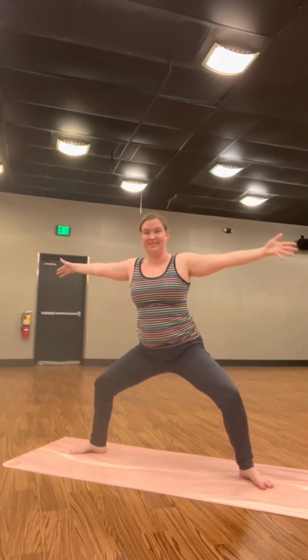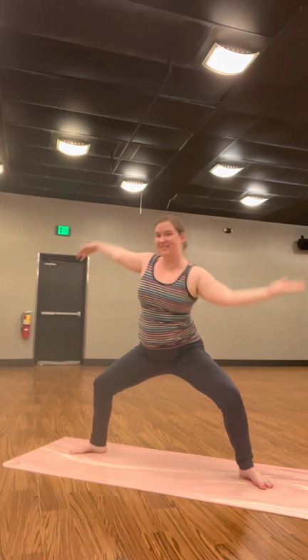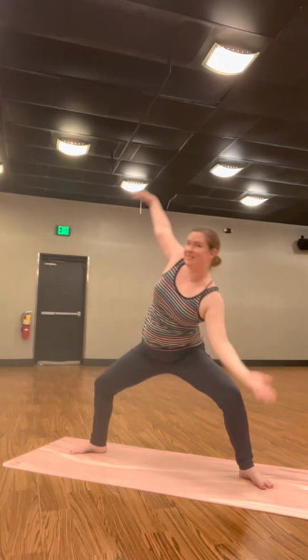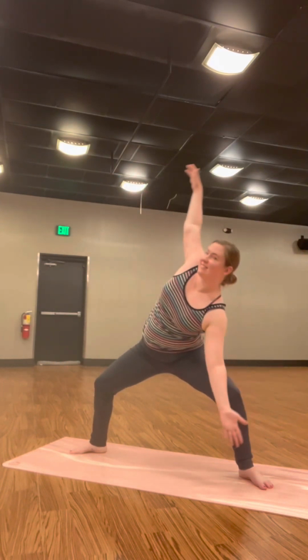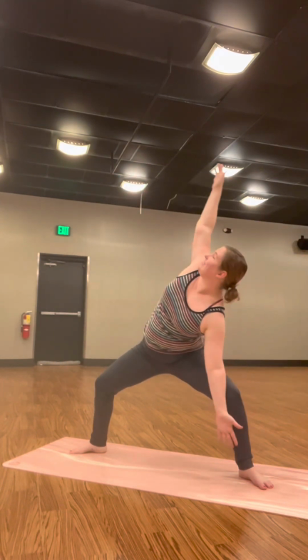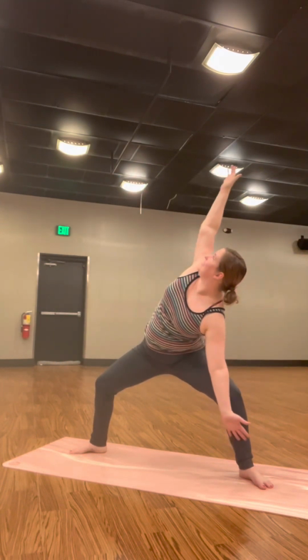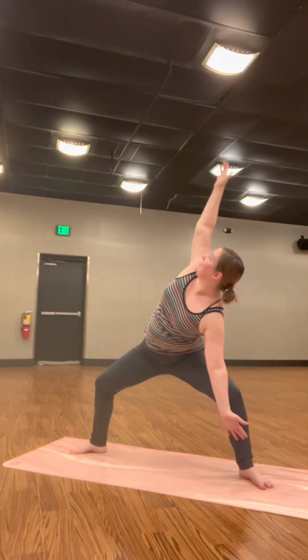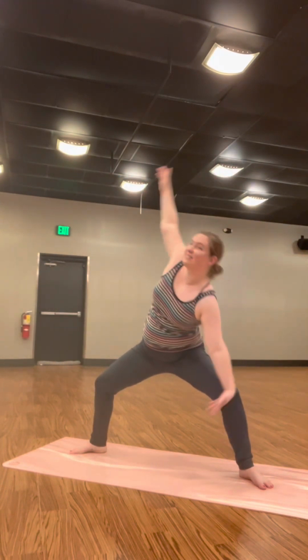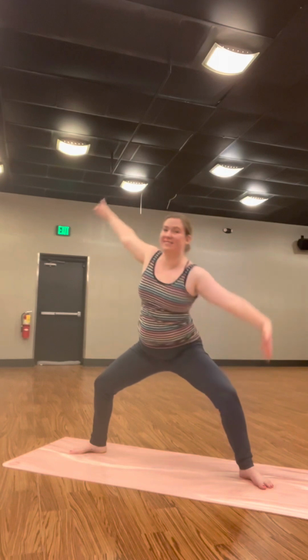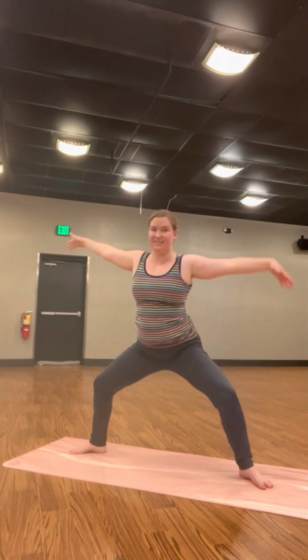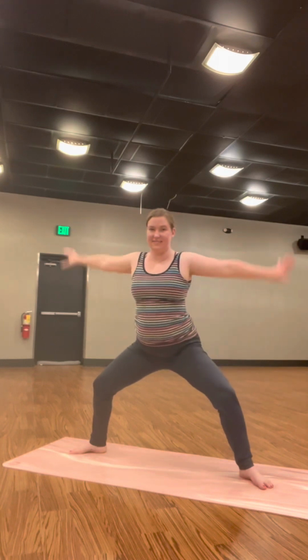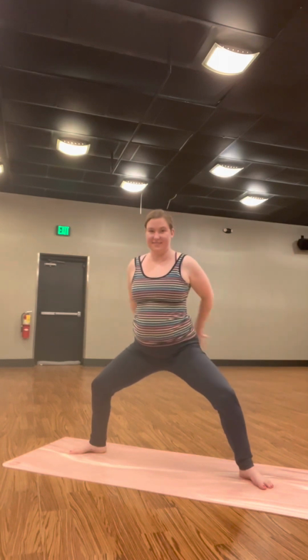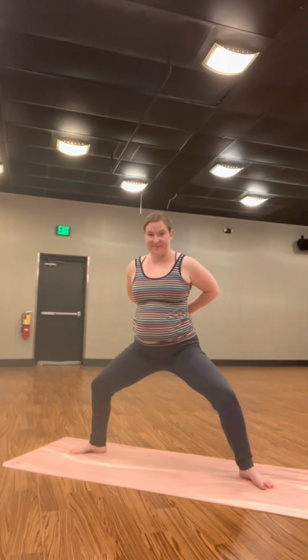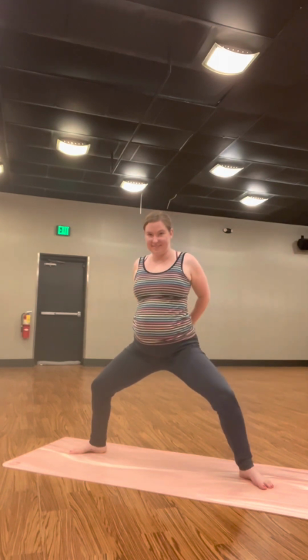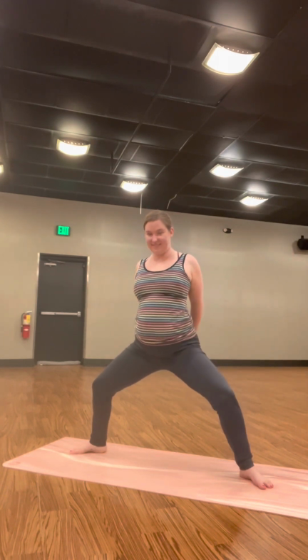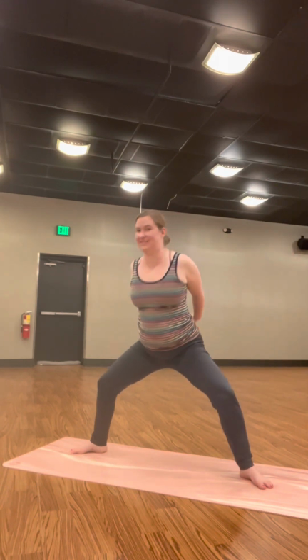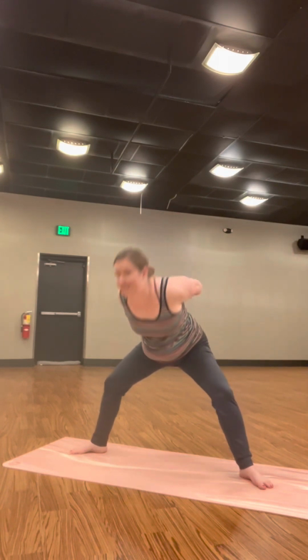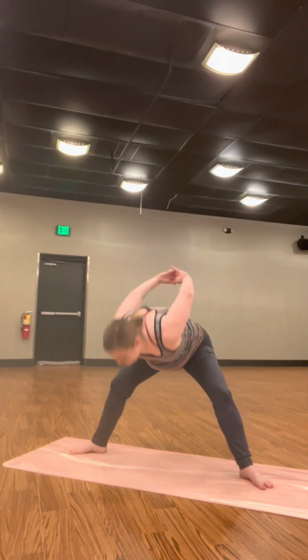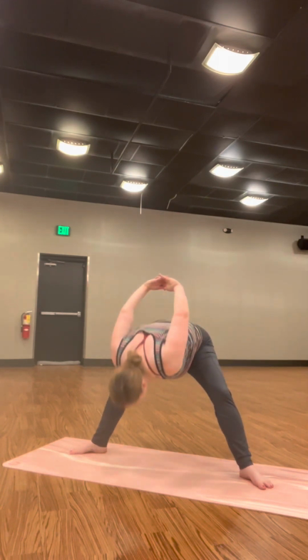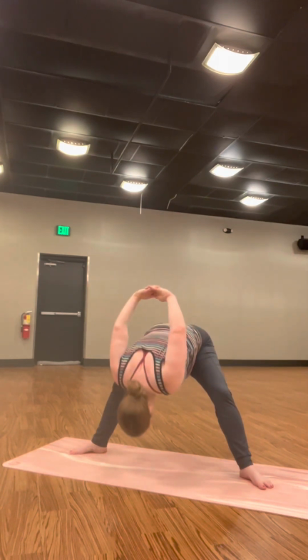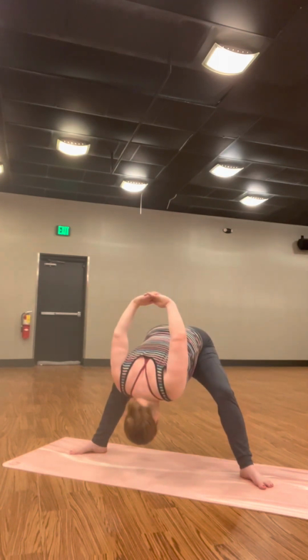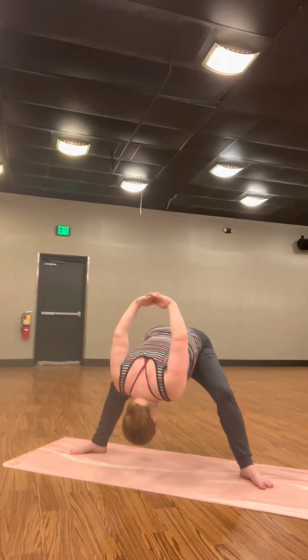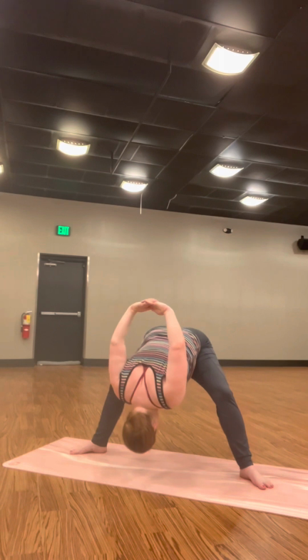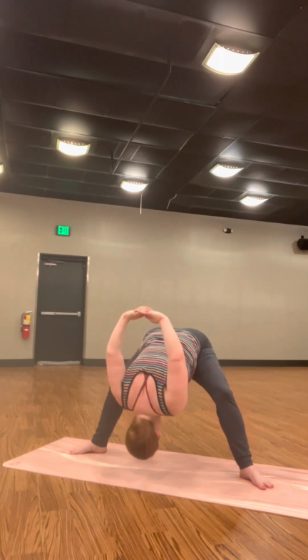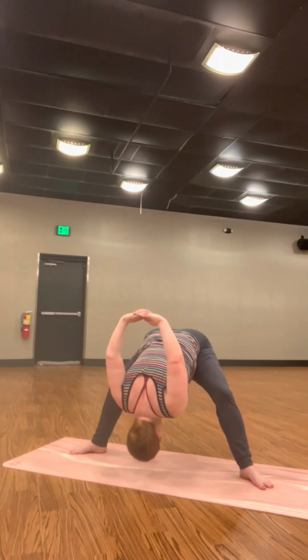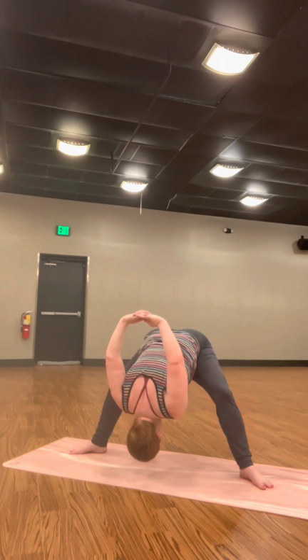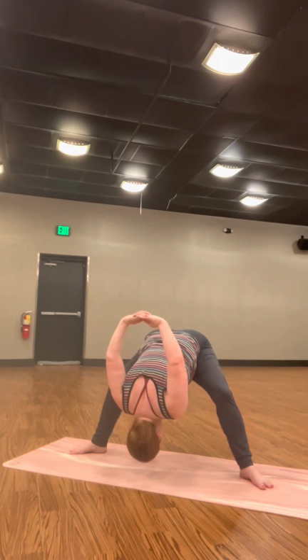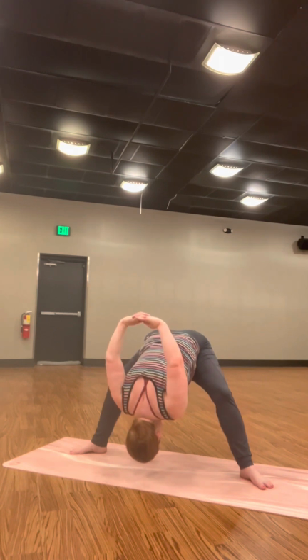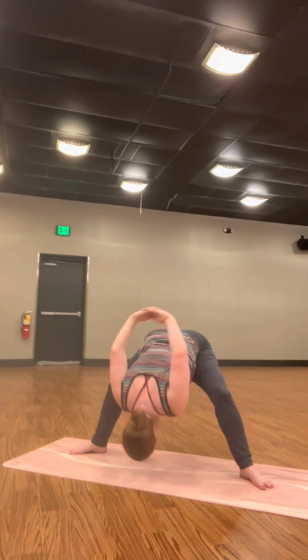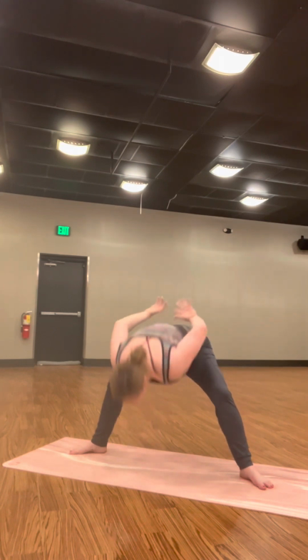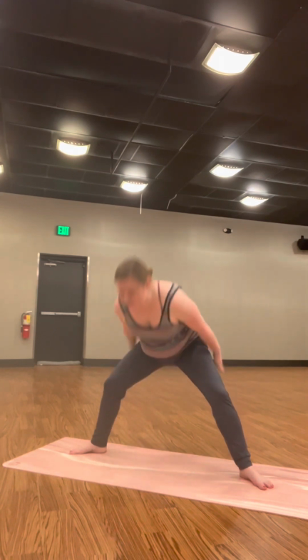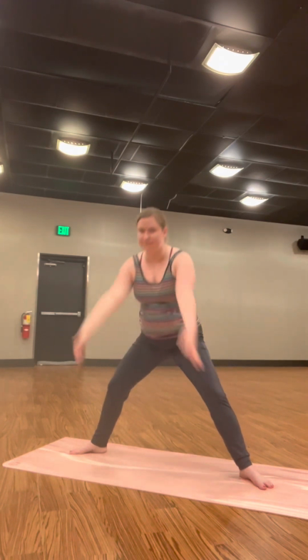Bring one arm to one leg. Back to center. This time interlace your hands behind your back. And humble horse — lean forward, stretch your hands away from you.